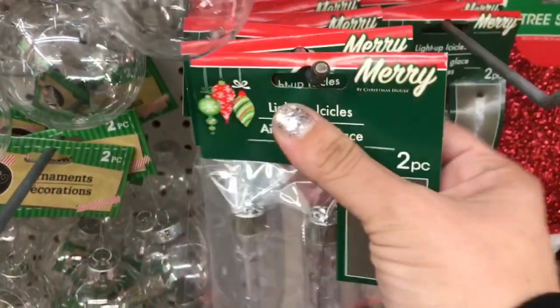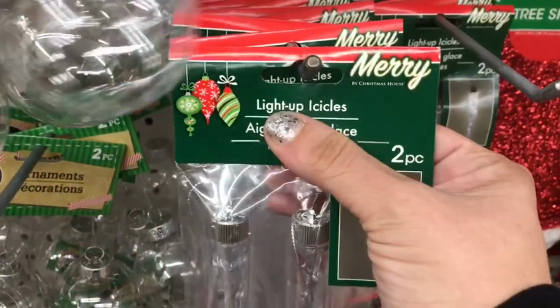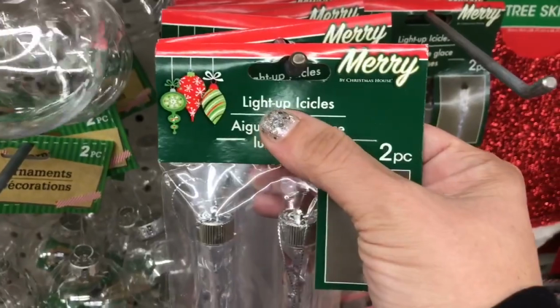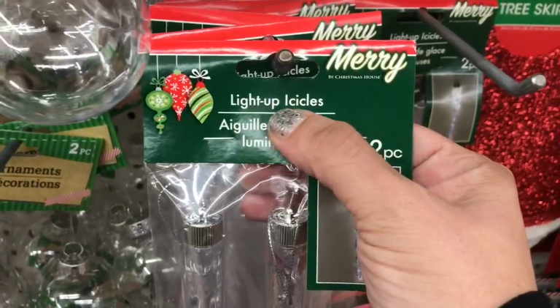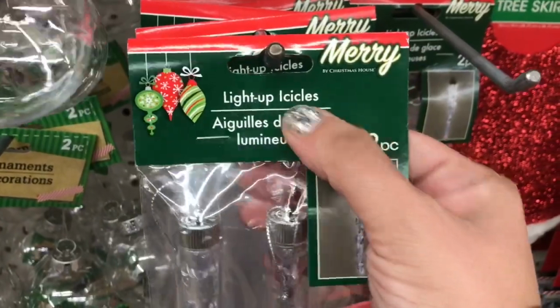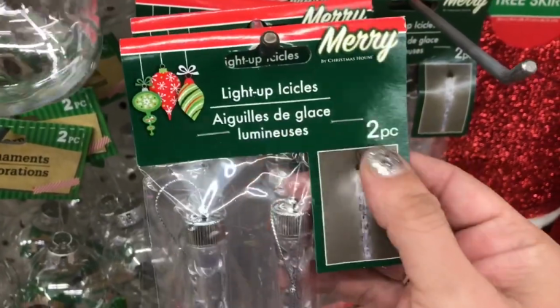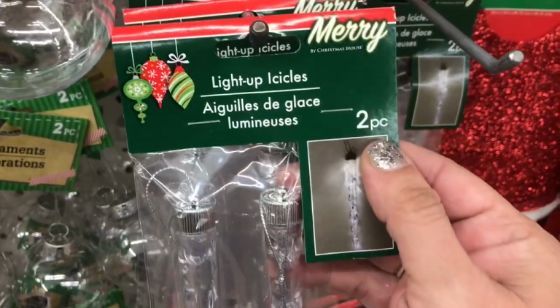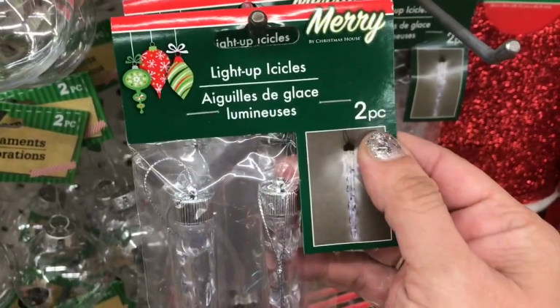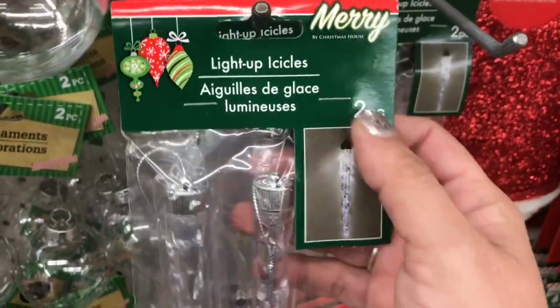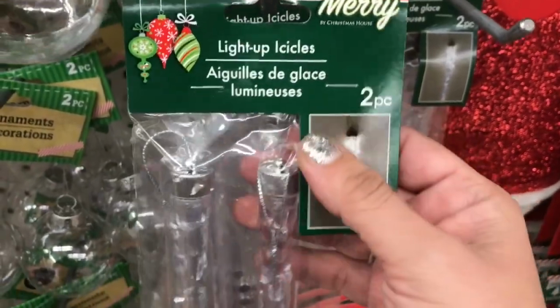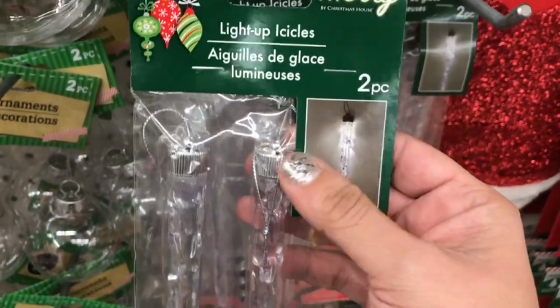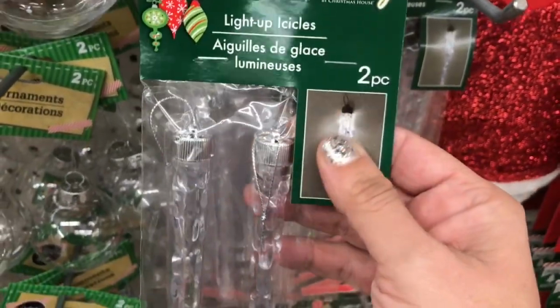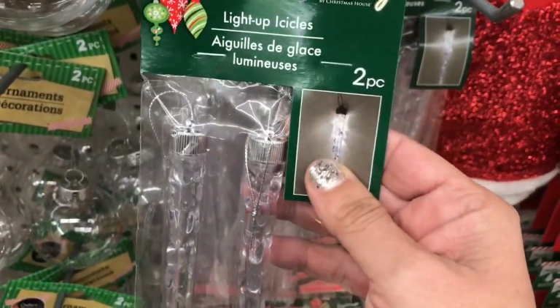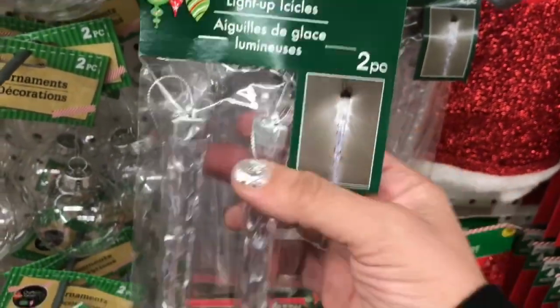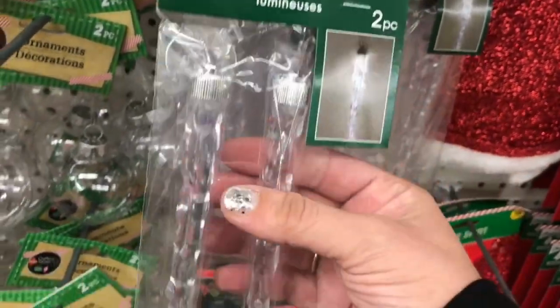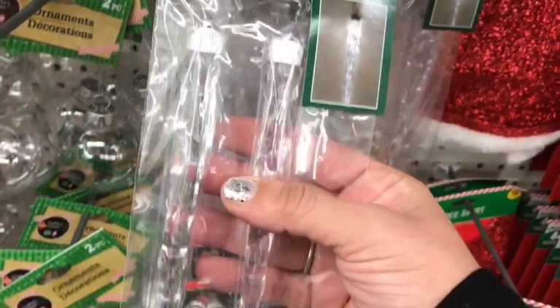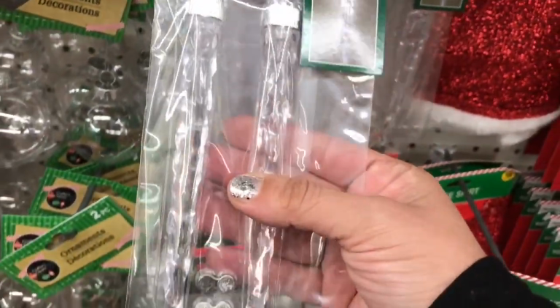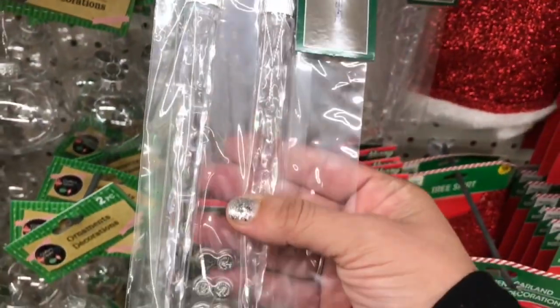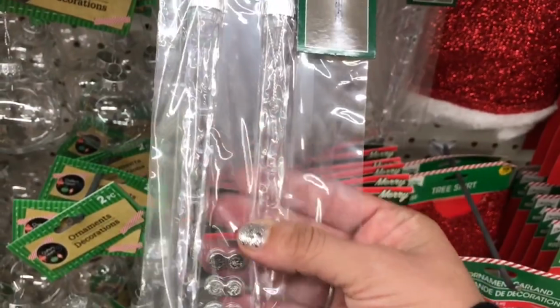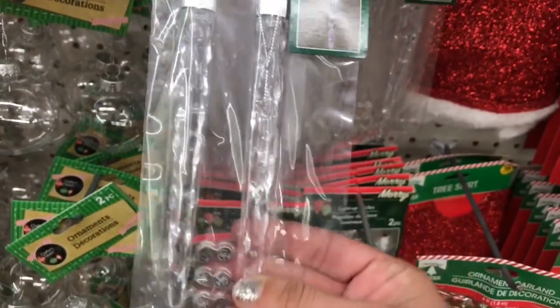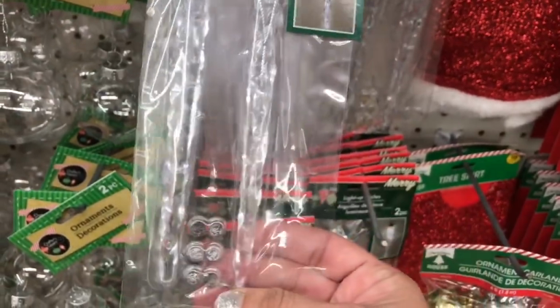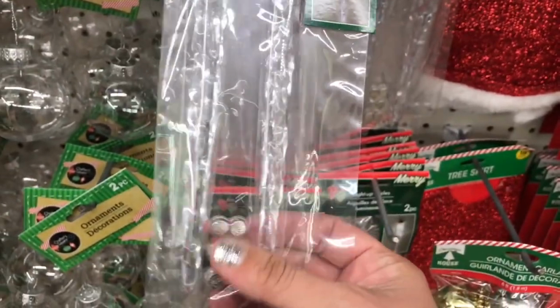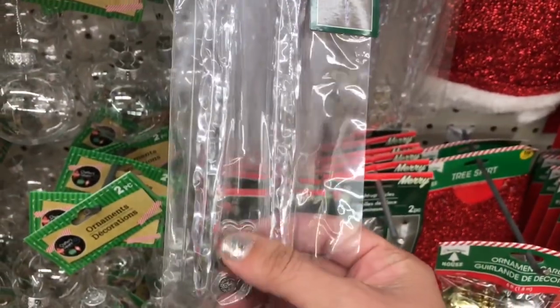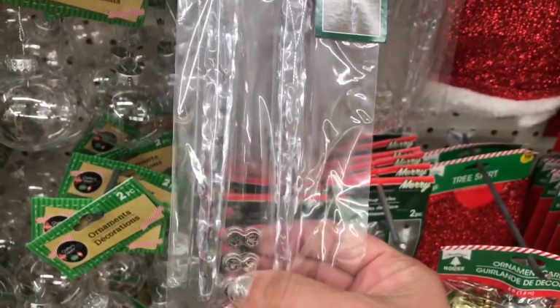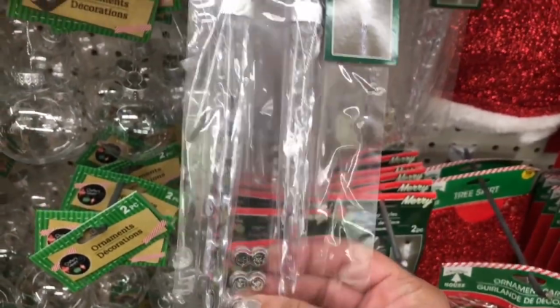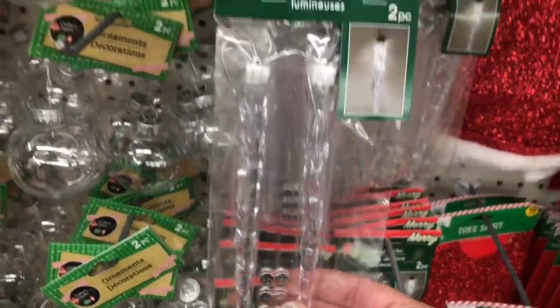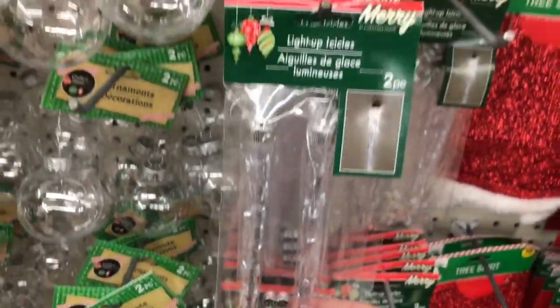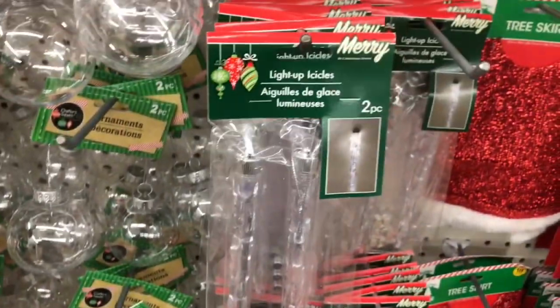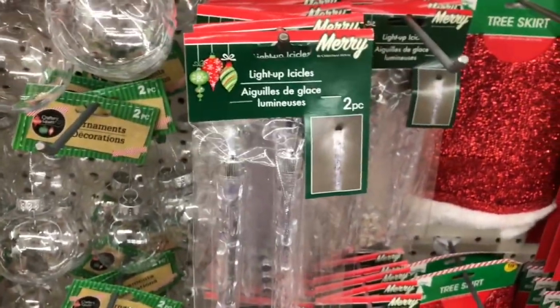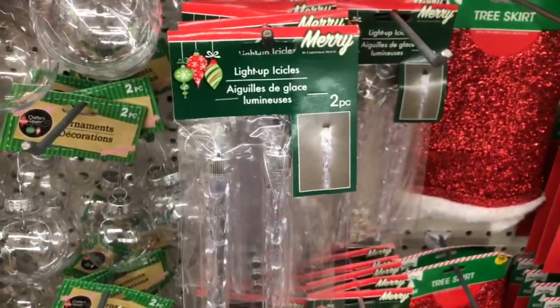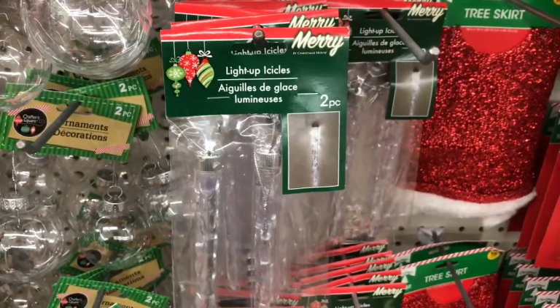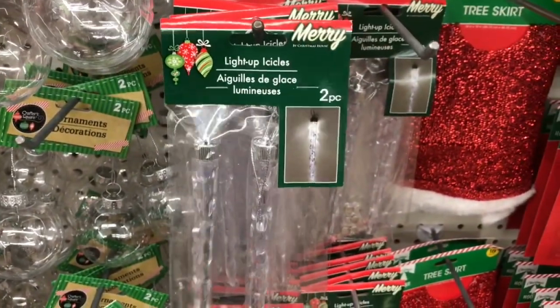And then I see these new light-up icicles, two-piece. That's what they look like — they are a really good length, and they come with the little button batteries for you to install.